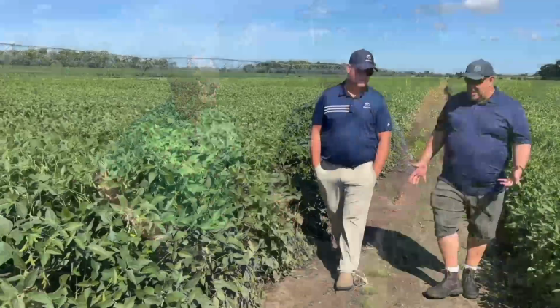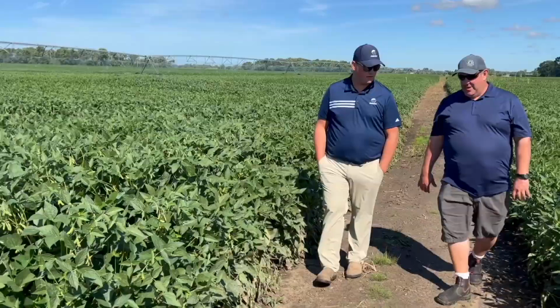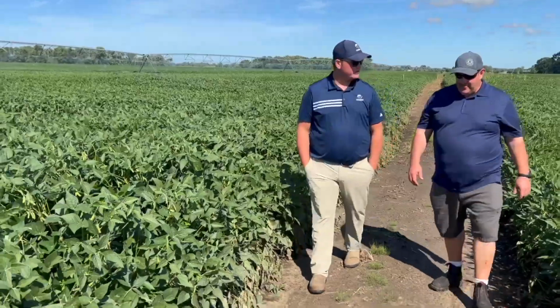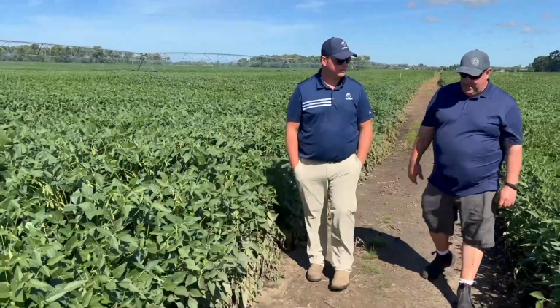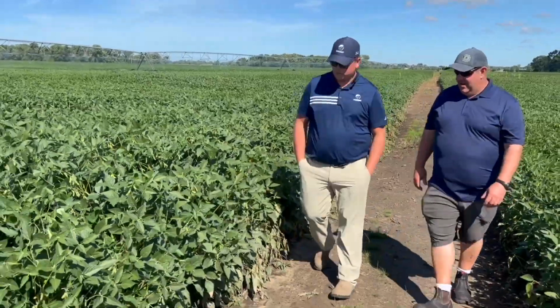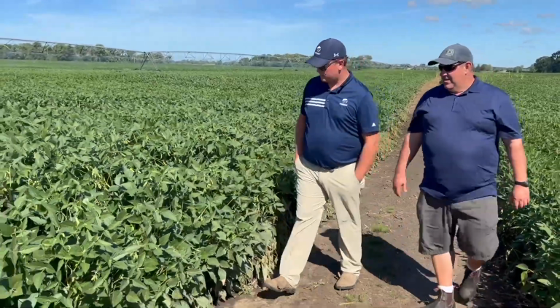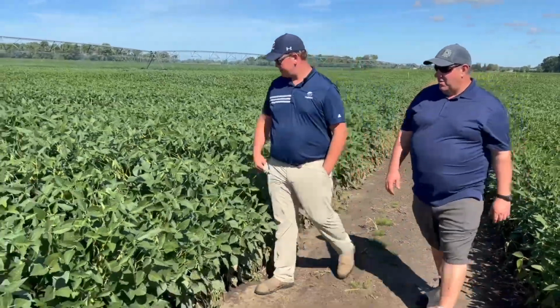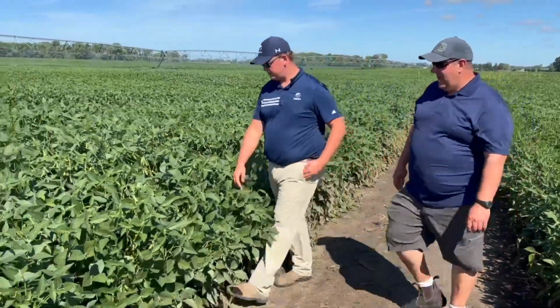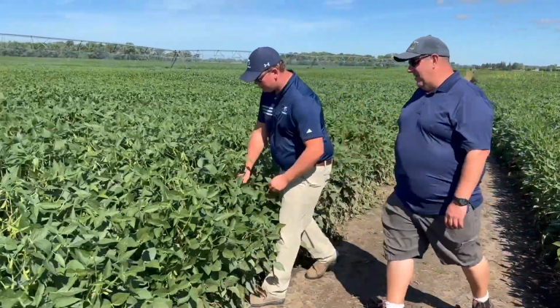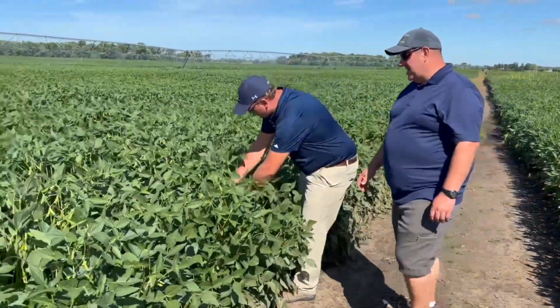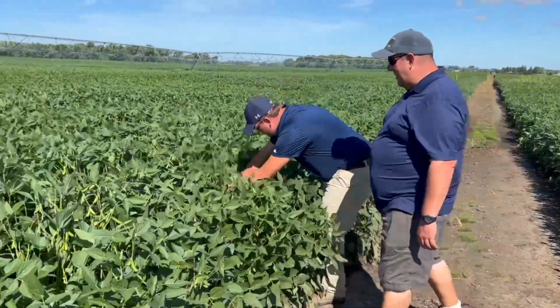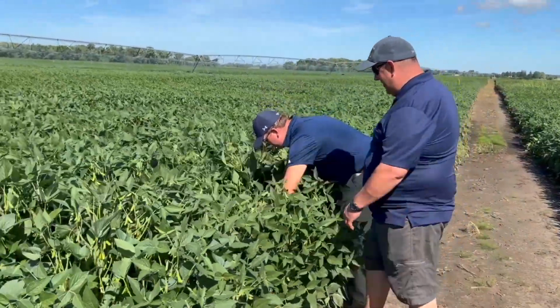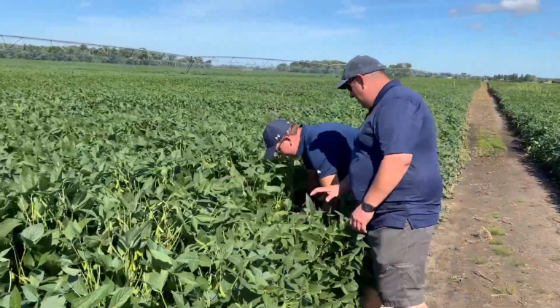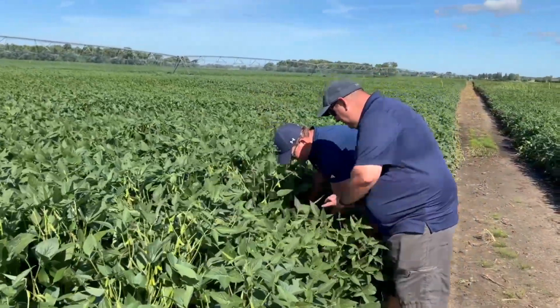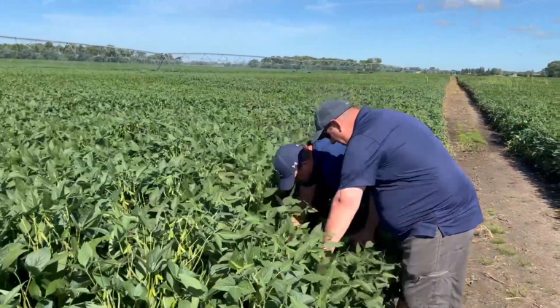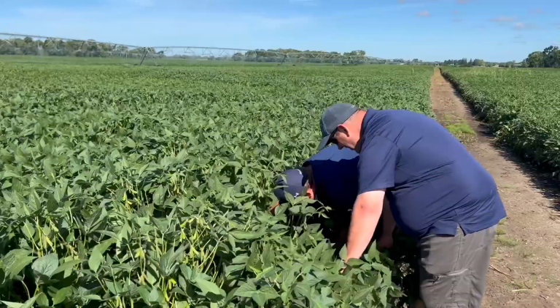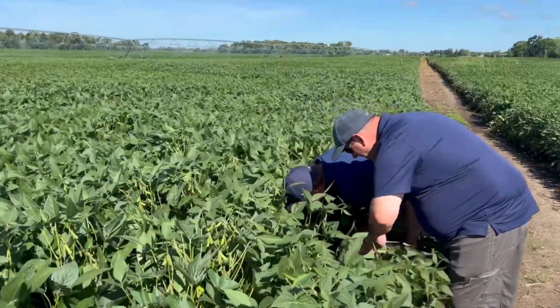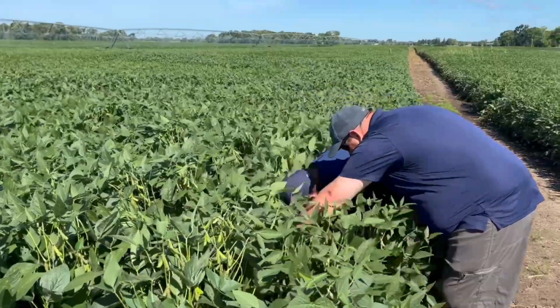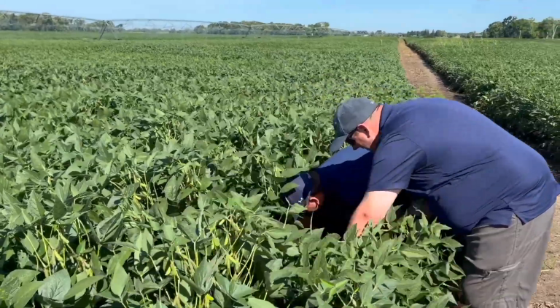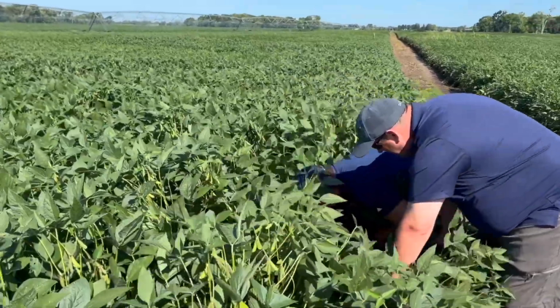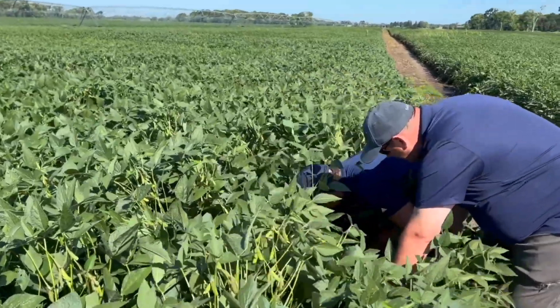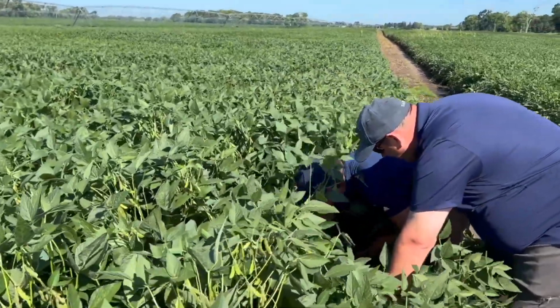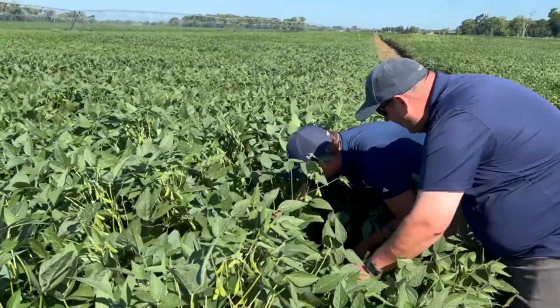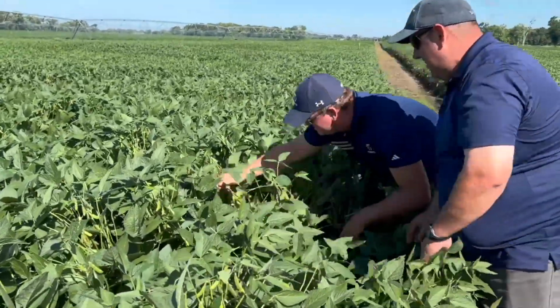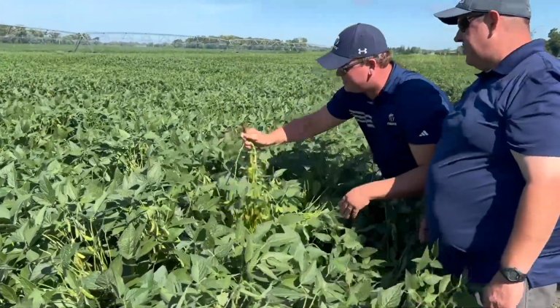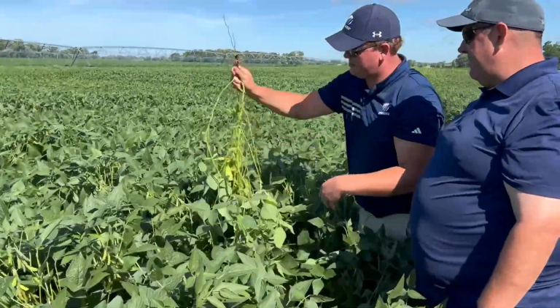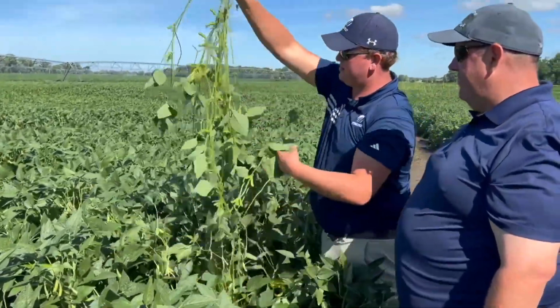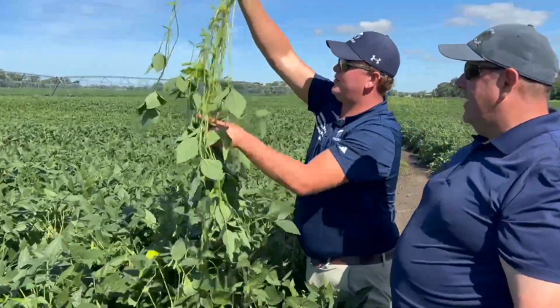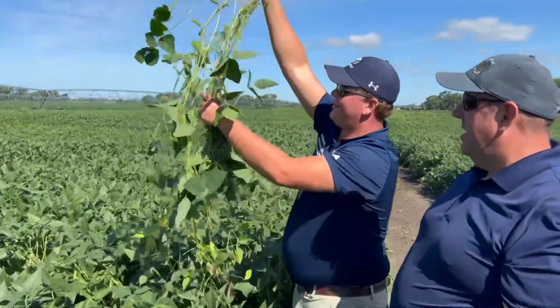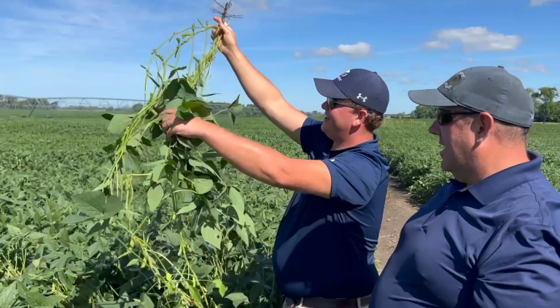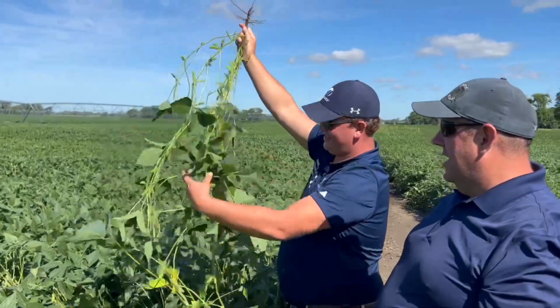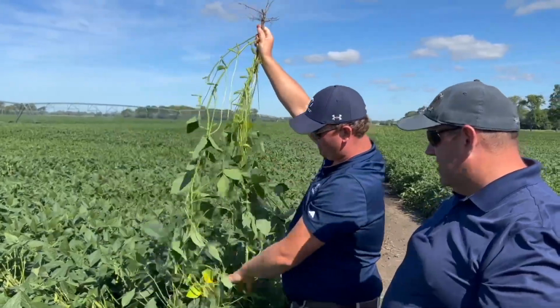He's using fertigation. We're timing the water management. We're using other stuff like fungicides, variety selection — really important. And then, looking into the future, maybe some variable rate populations on the soil type changes here.